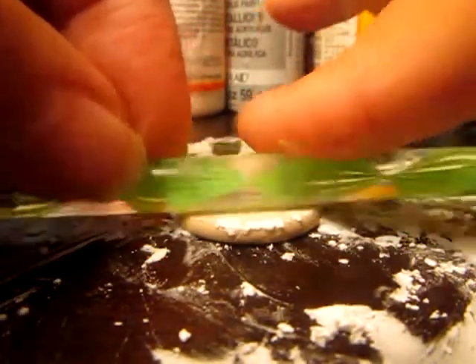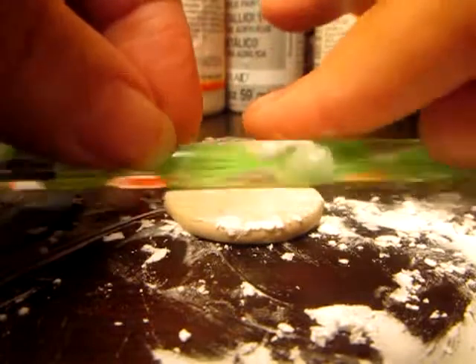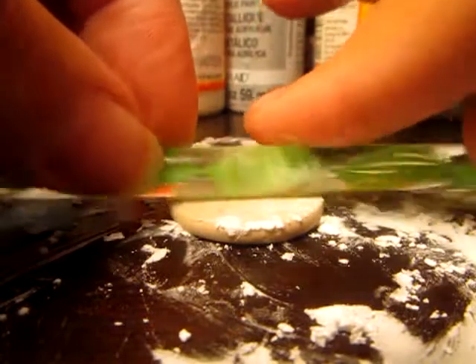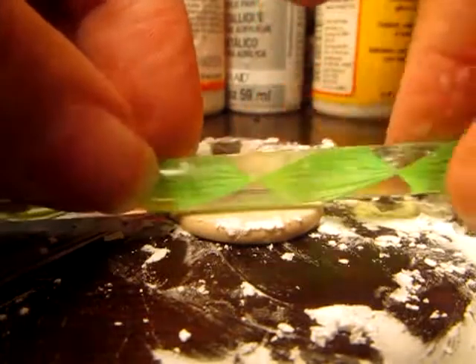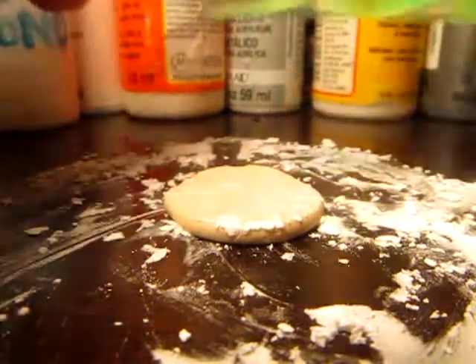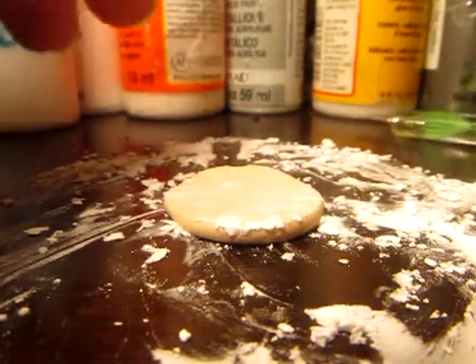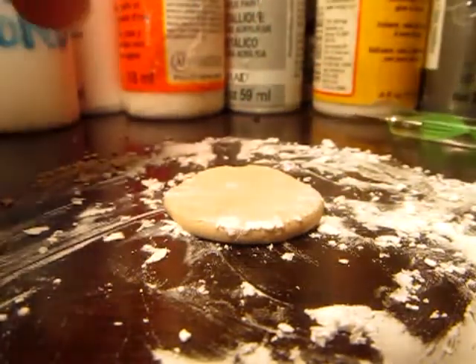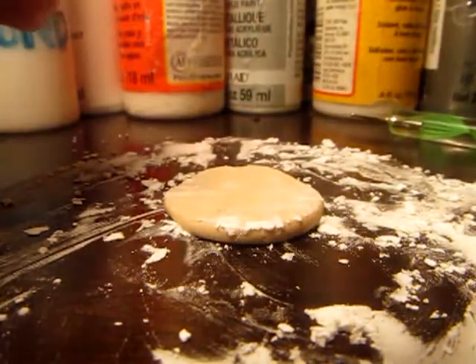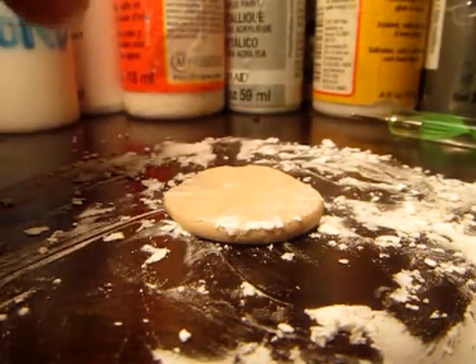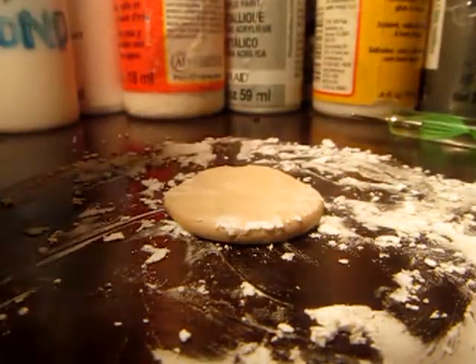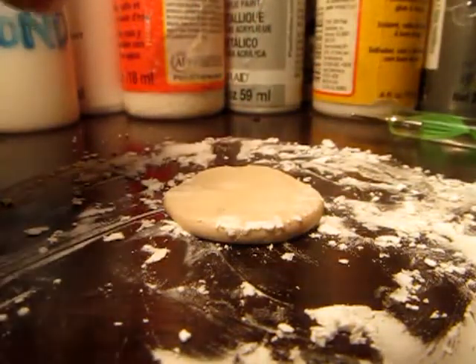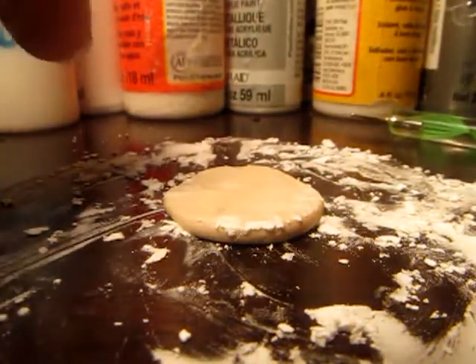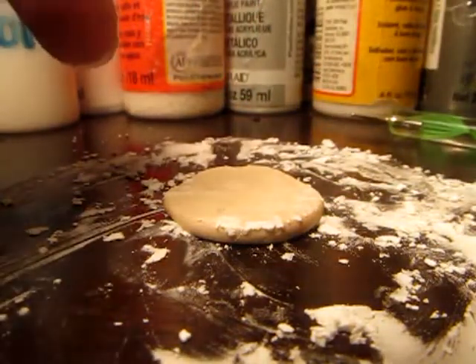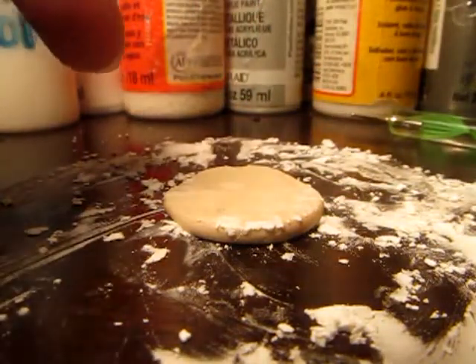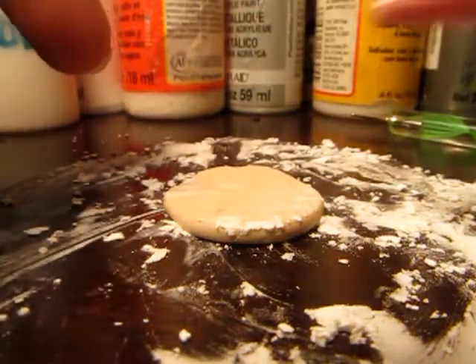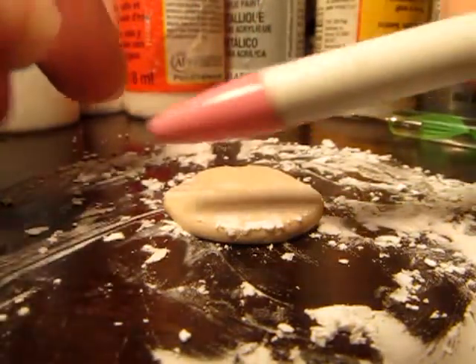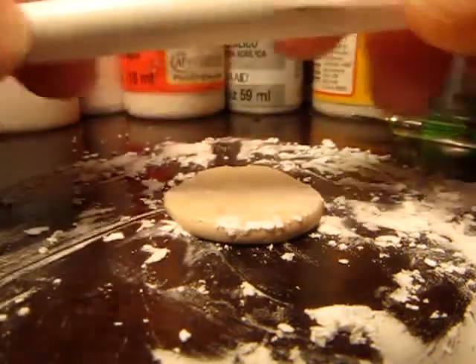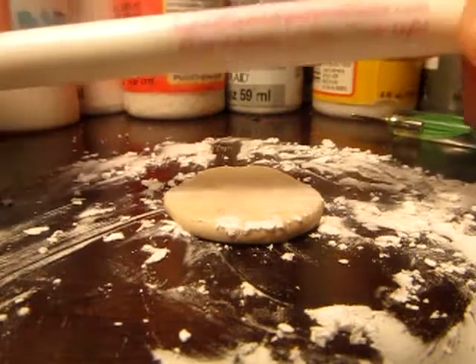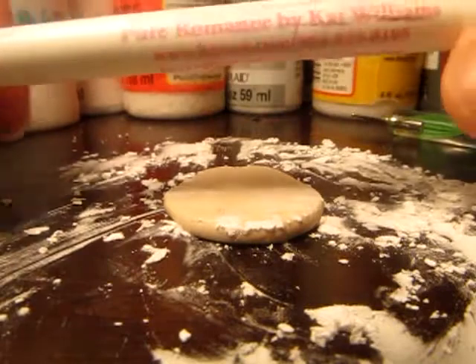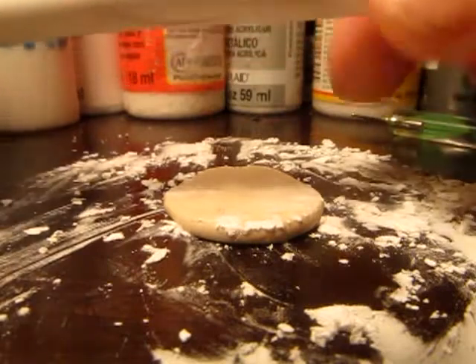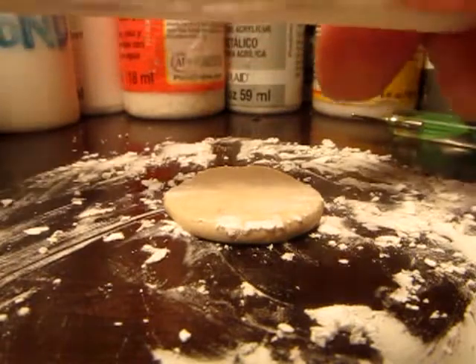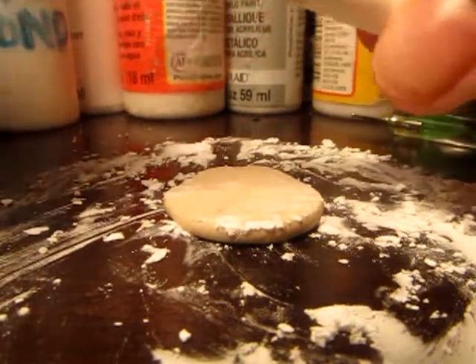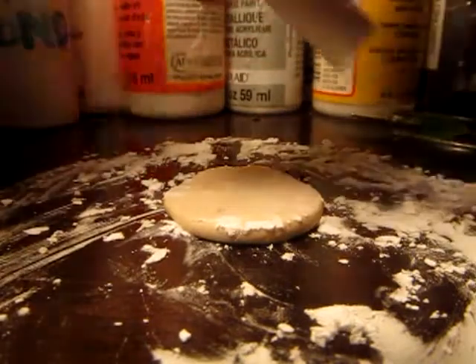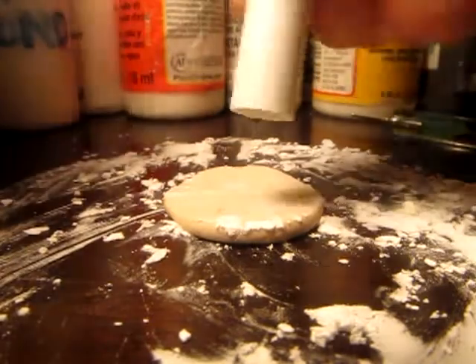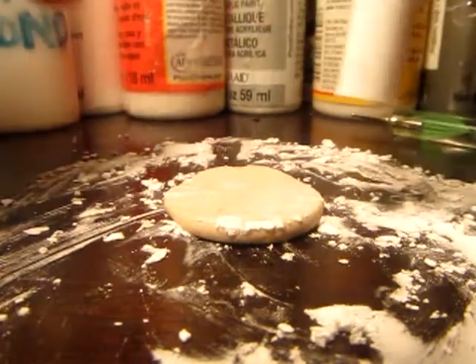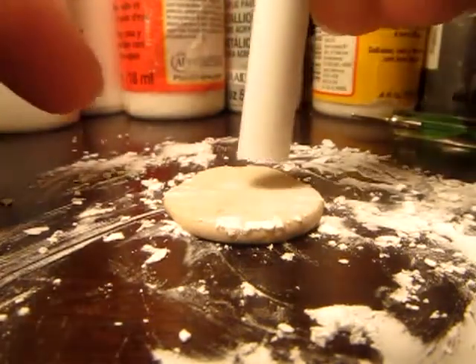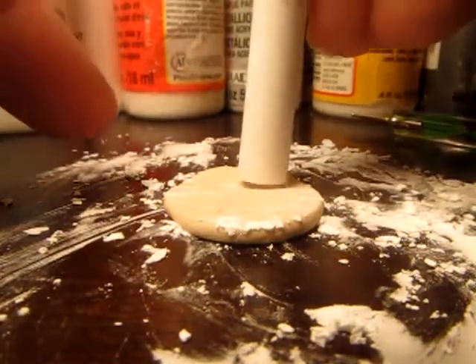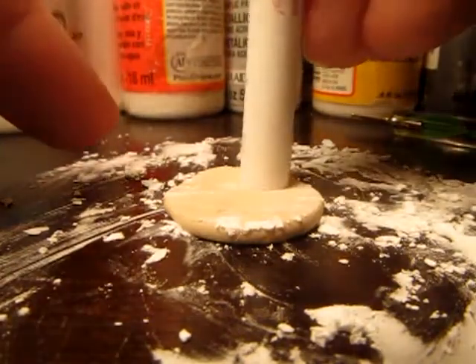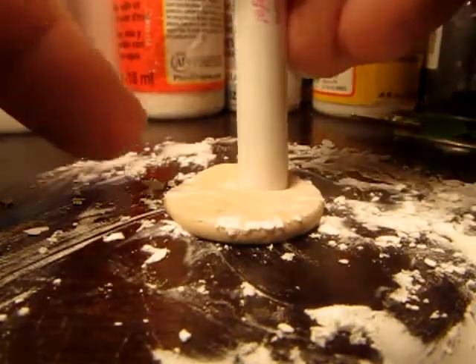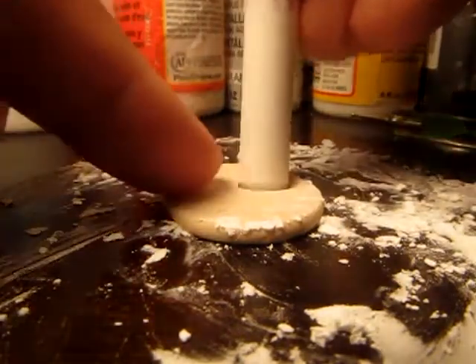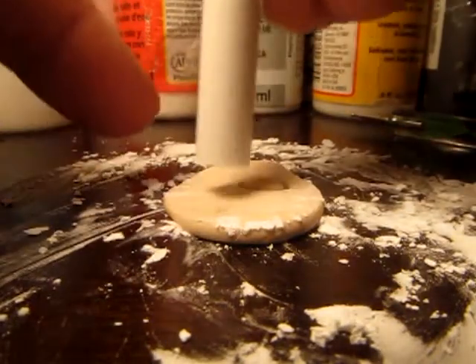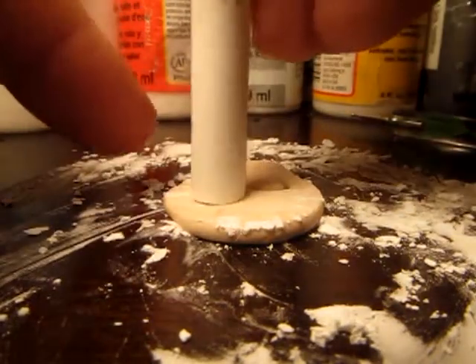For this next step, I'm going to use an old pin — one that's been stepped on and cracked and is pretty much useless. Except, when you pull off the back, you have a perfect sized biscuit cutter.